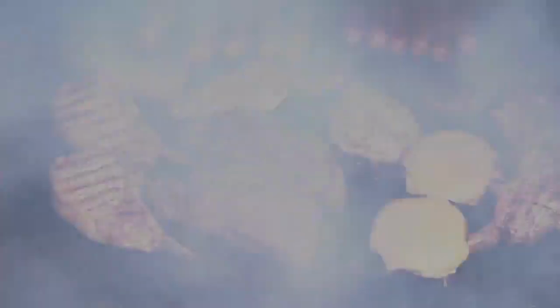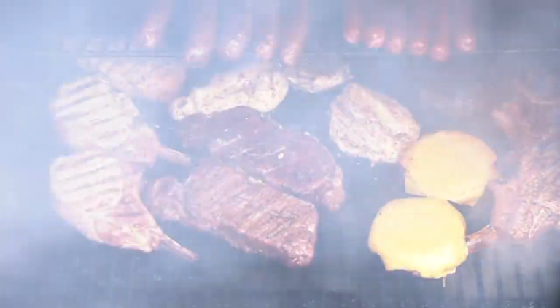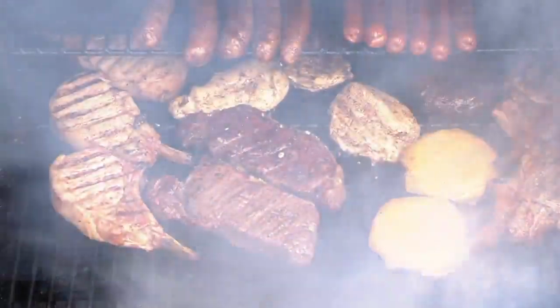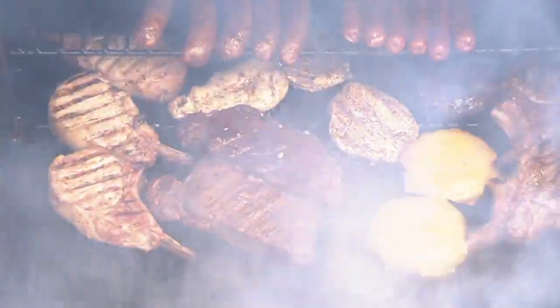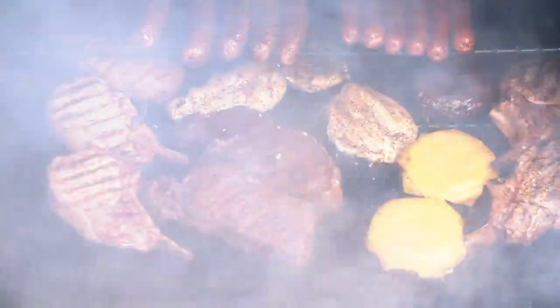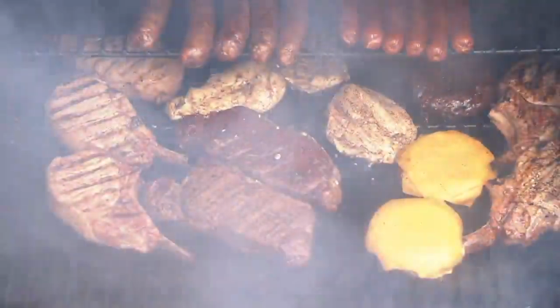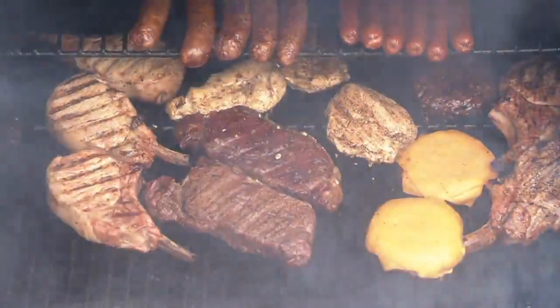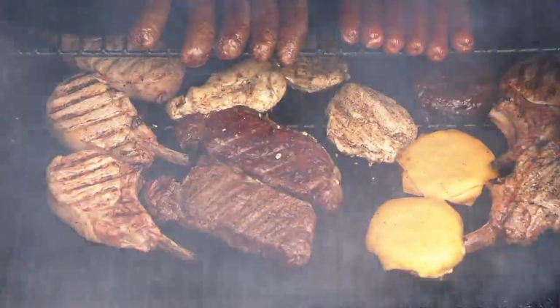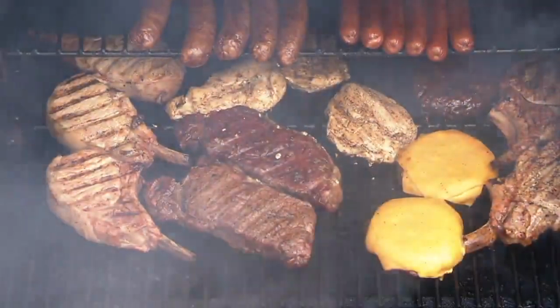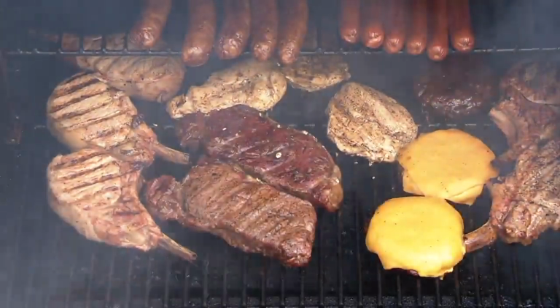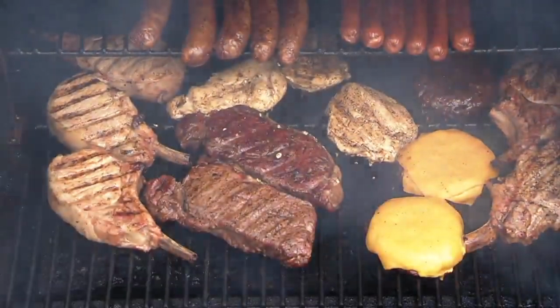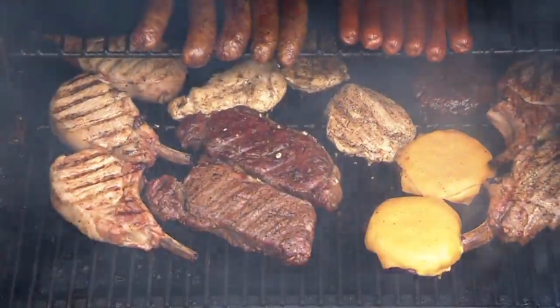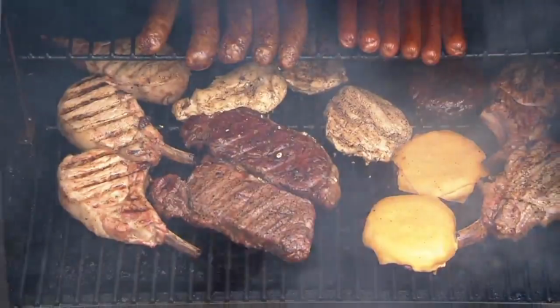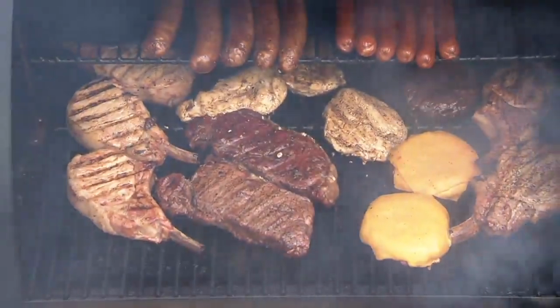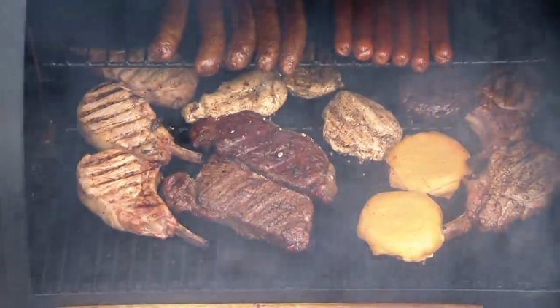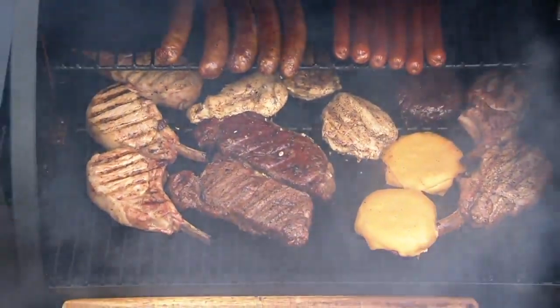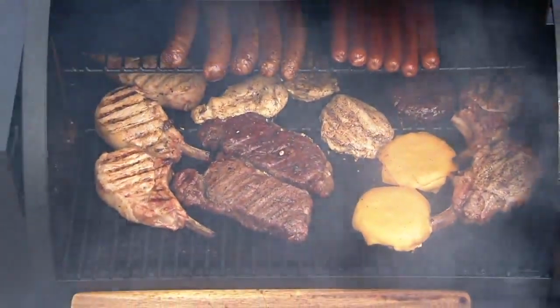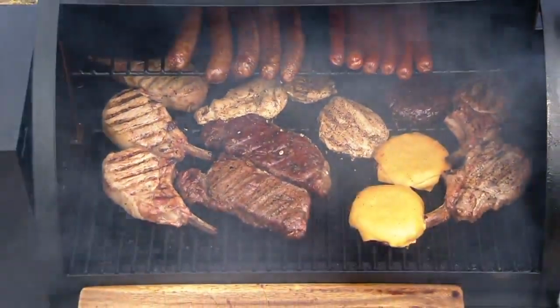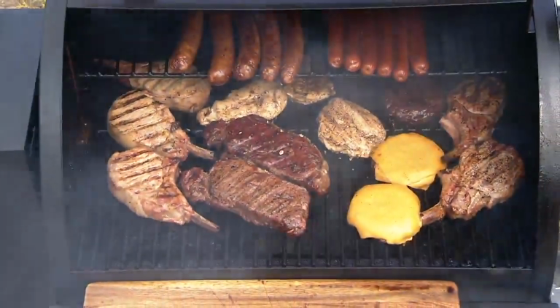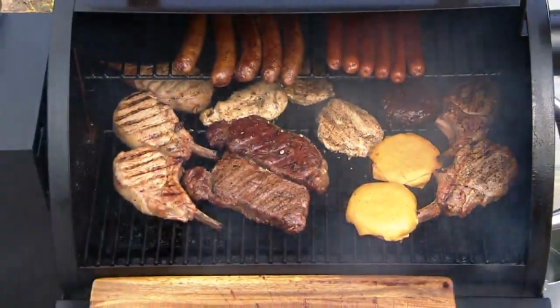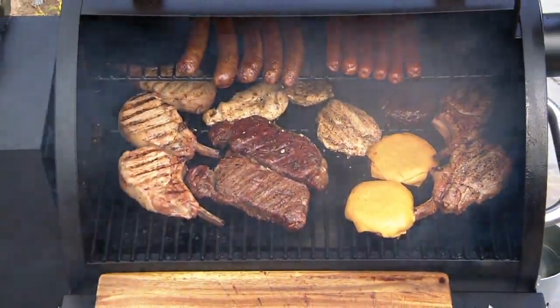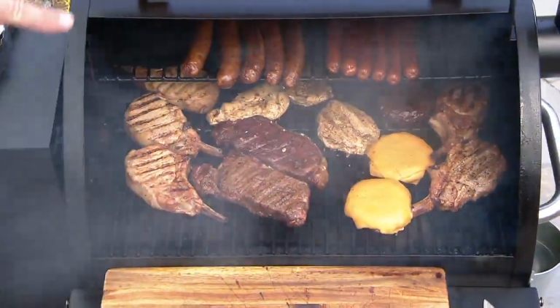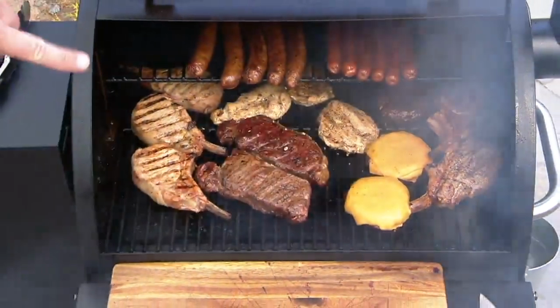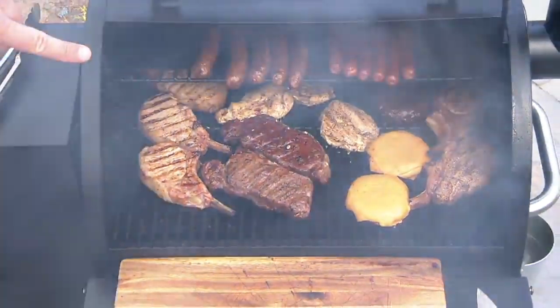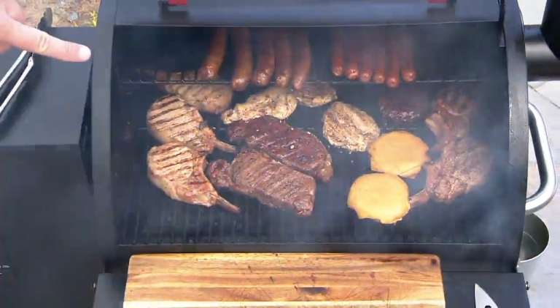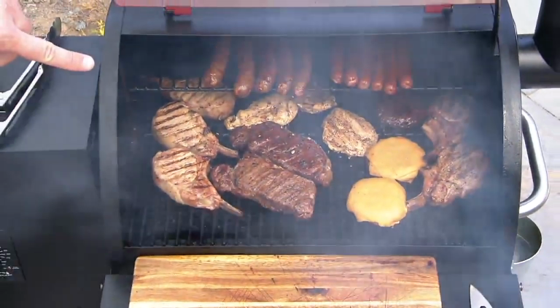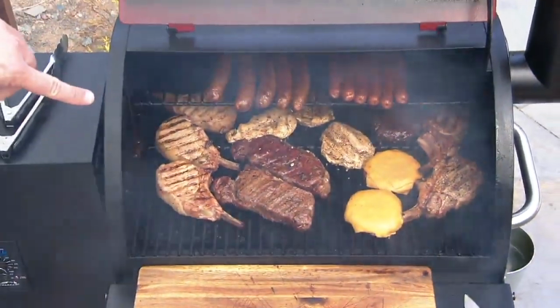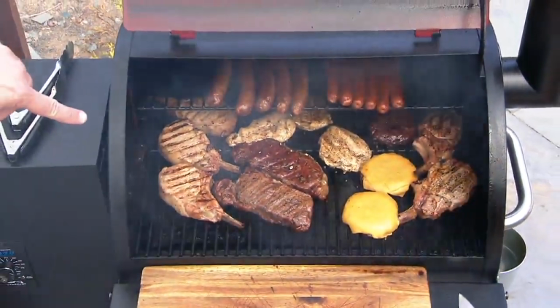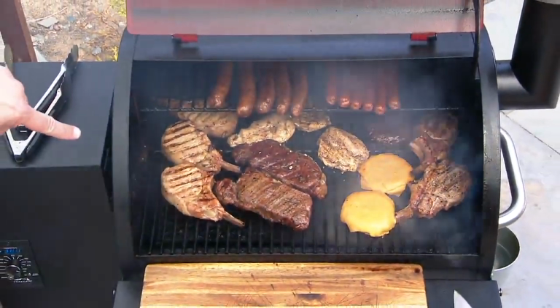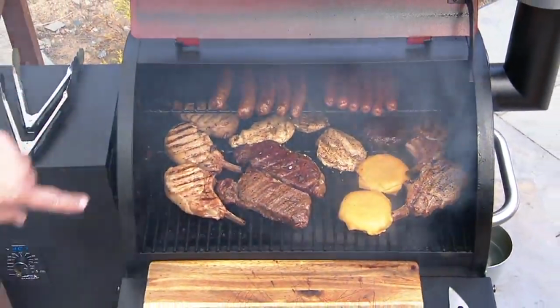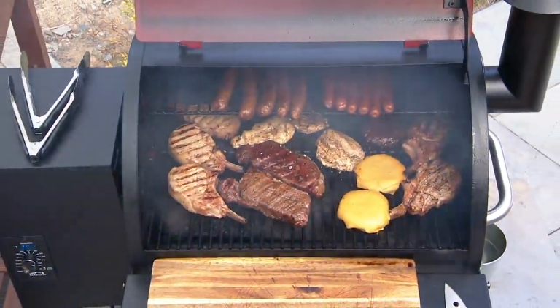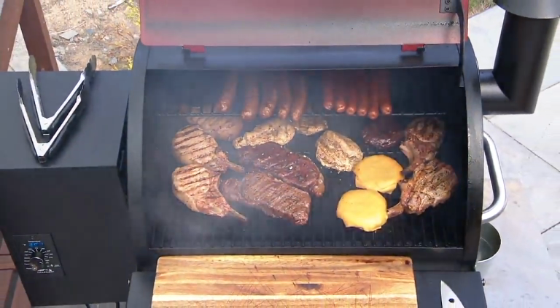Just how much food can be cooking at one time. We've got sausages, we've got hot dogs, chicken breasts, bone-in pork chops, cheeseburgers, and gorgeous strip steaks.